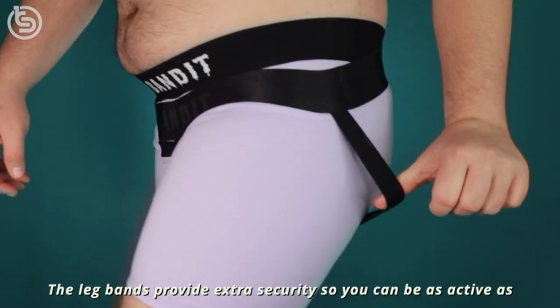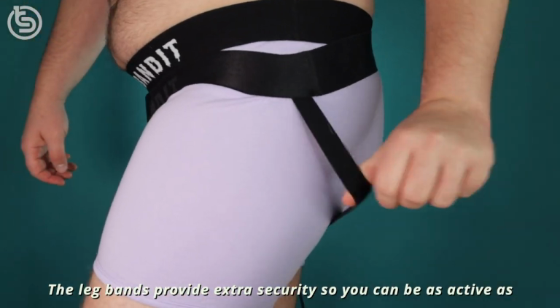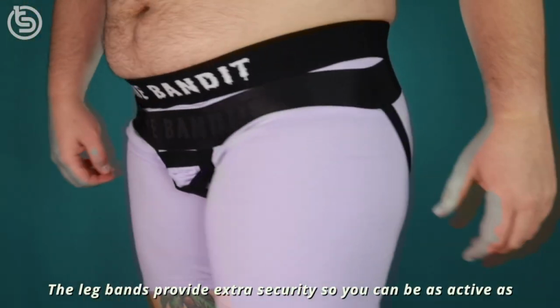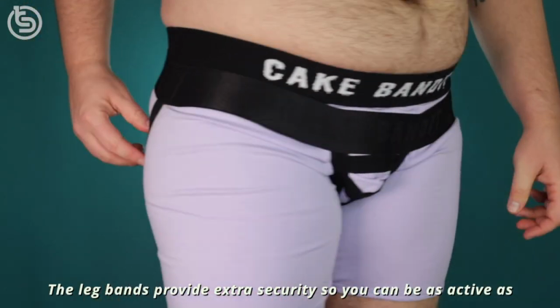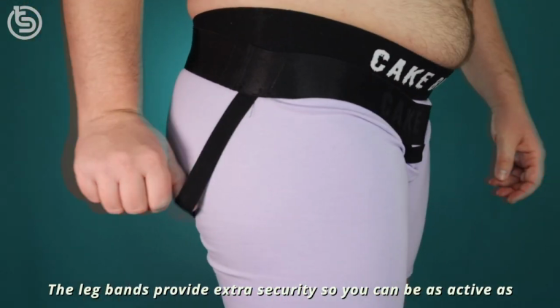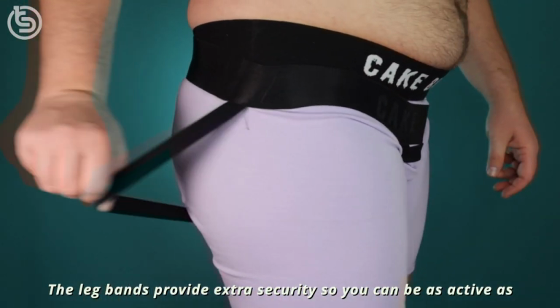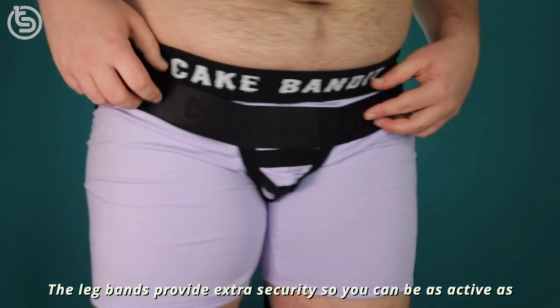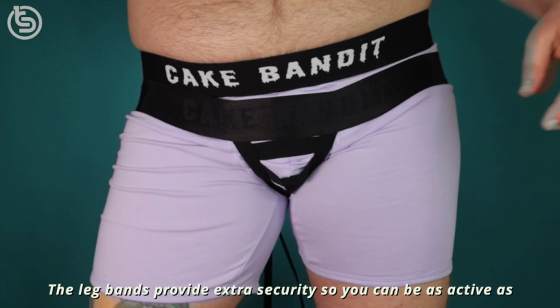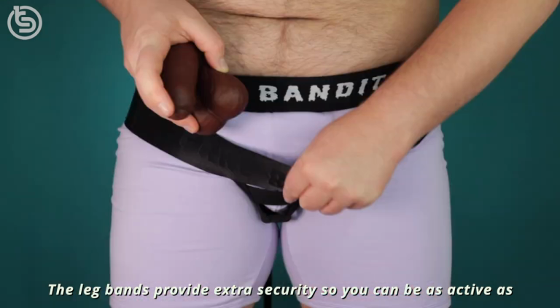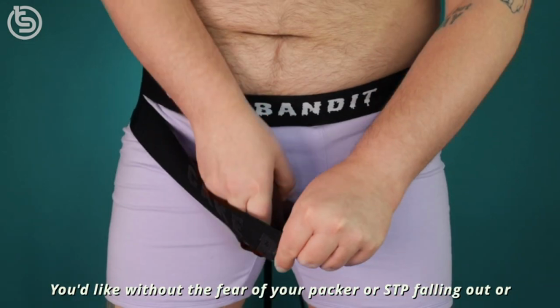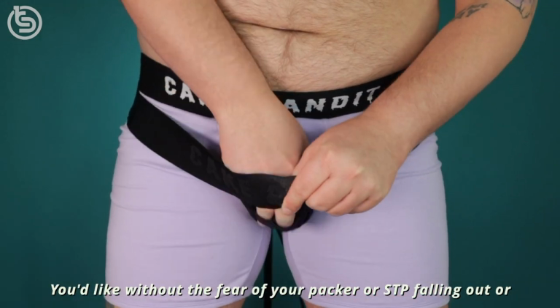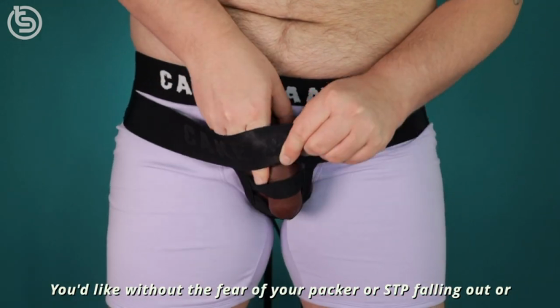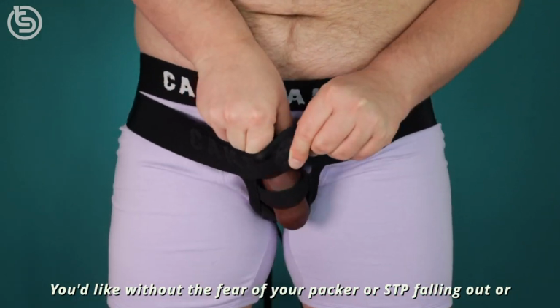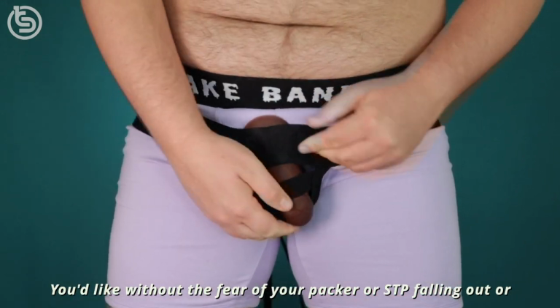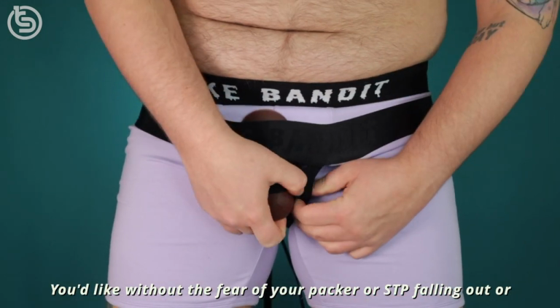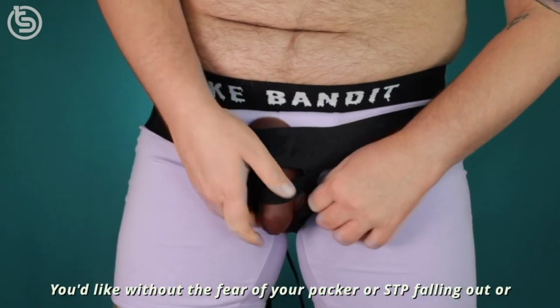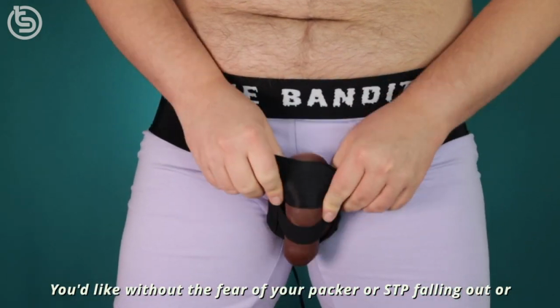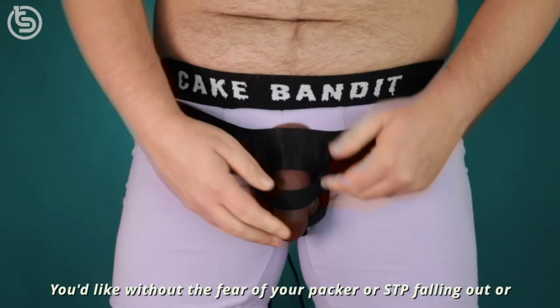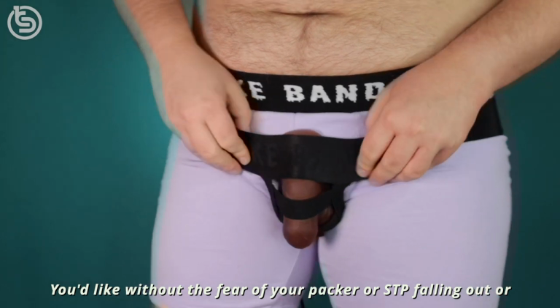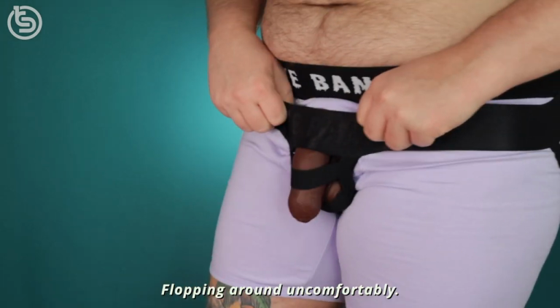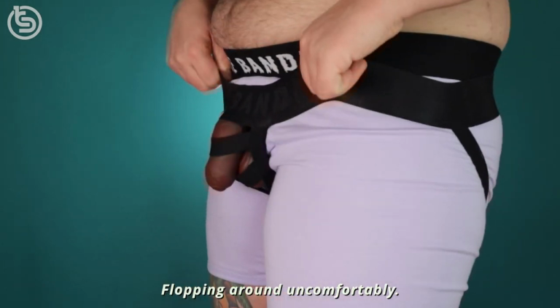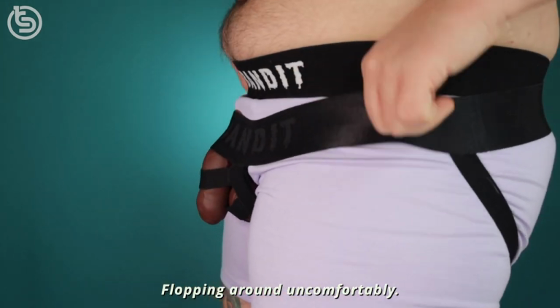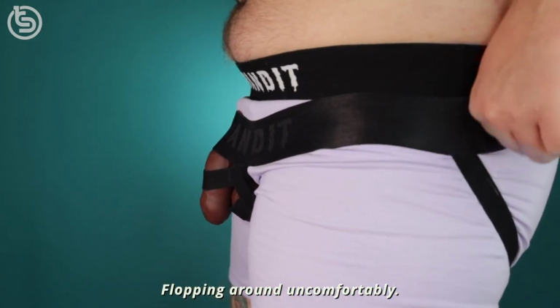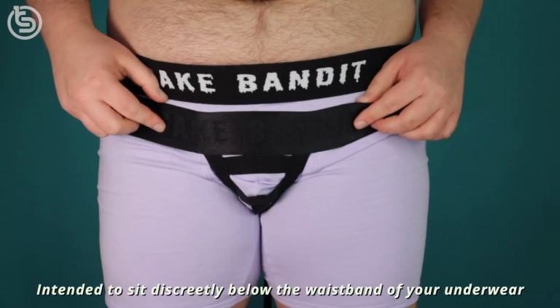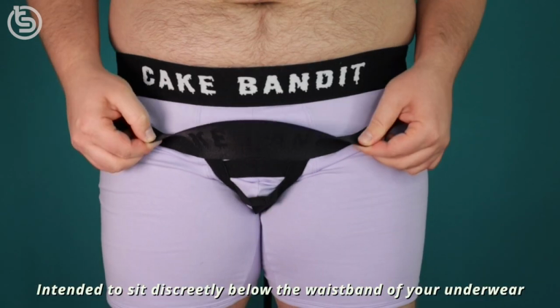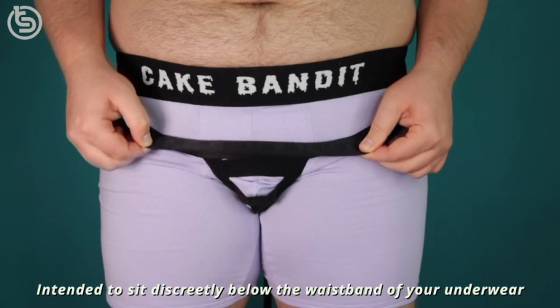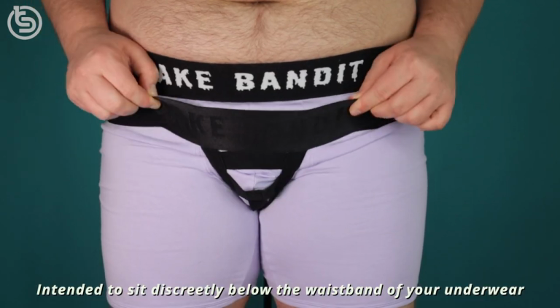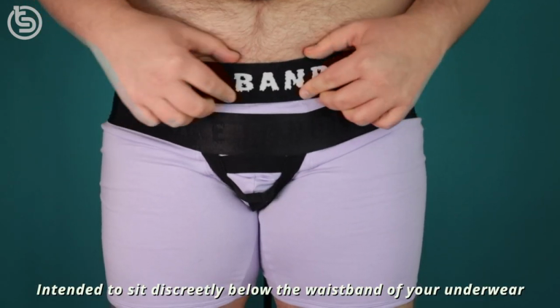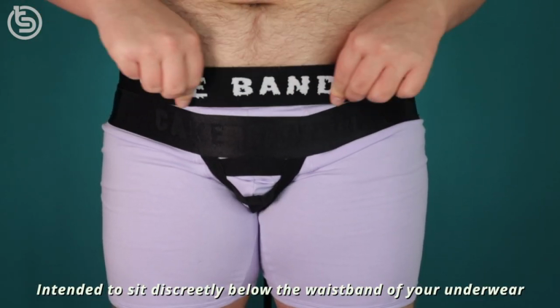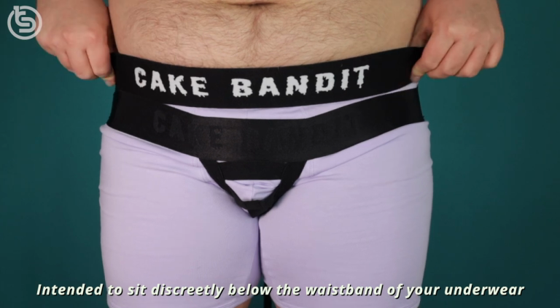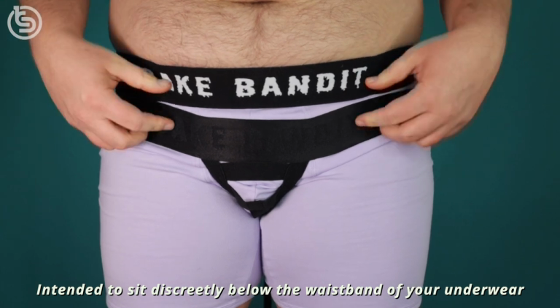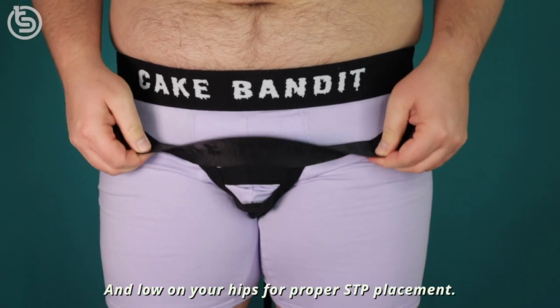The leg bands provide extra security so you can be as active as you'd like without the fear of your packer or STP falling out or flopping around uncomfortably. Intended to sit discreetly below the waistband of your underwear and